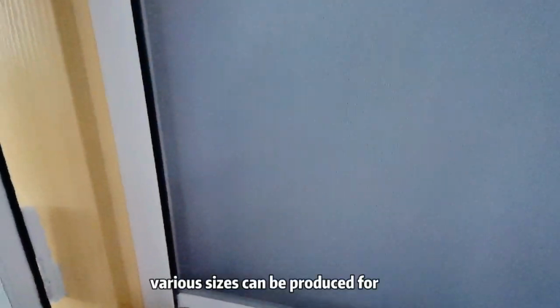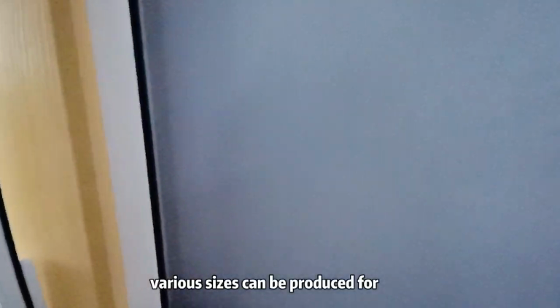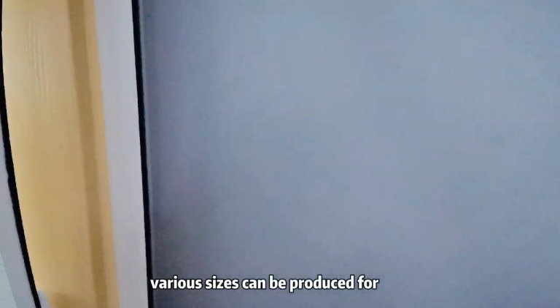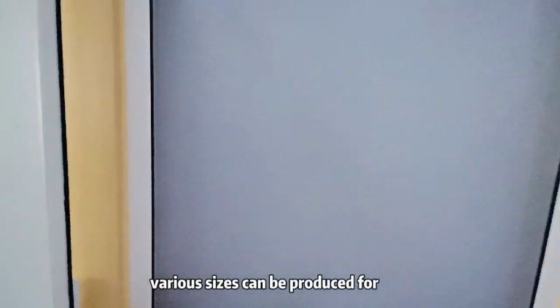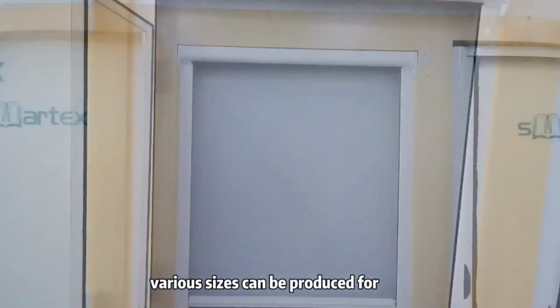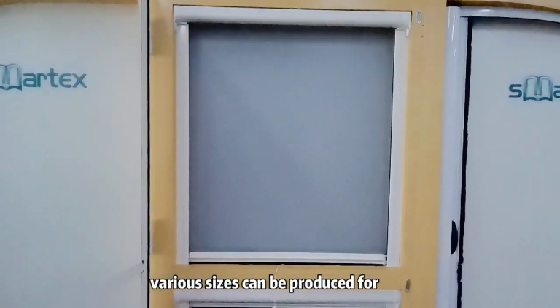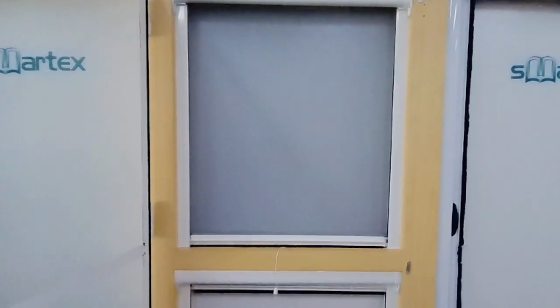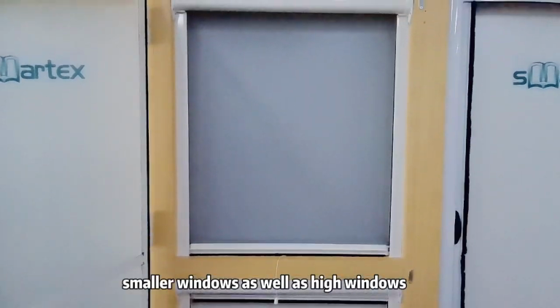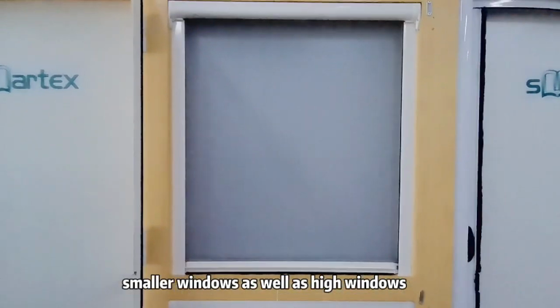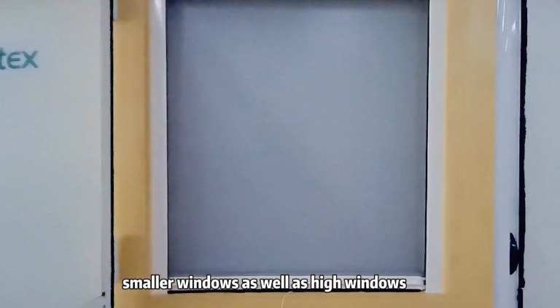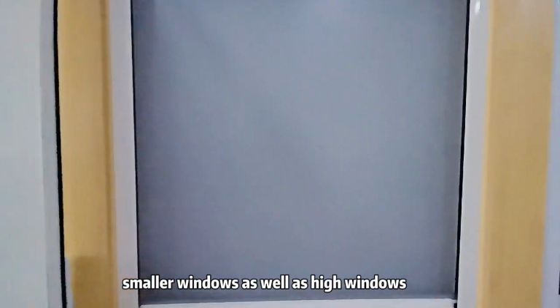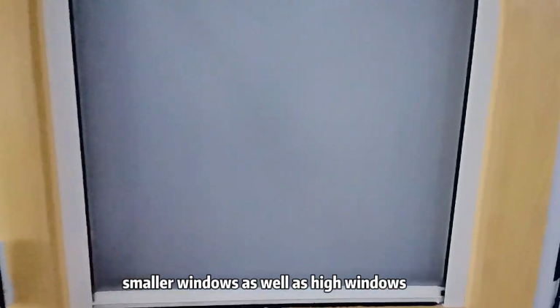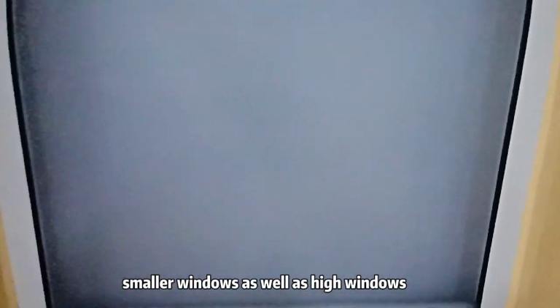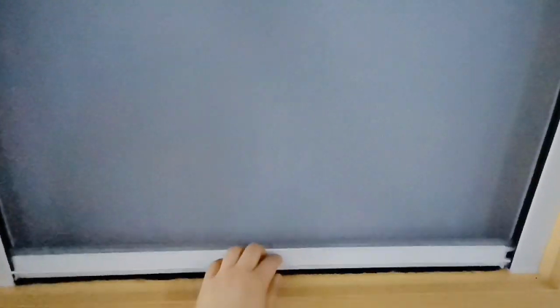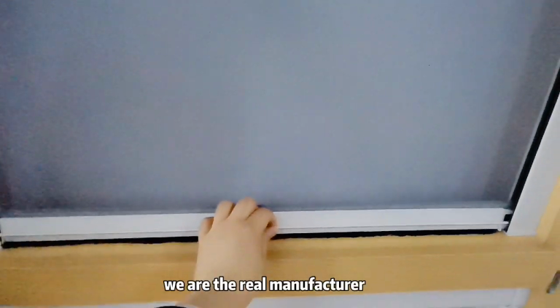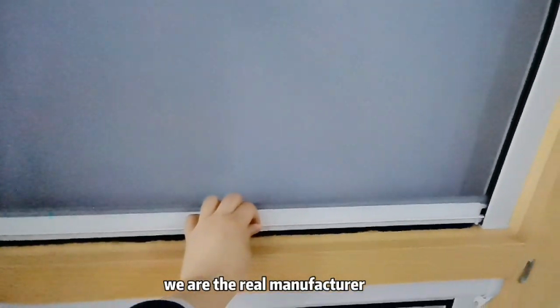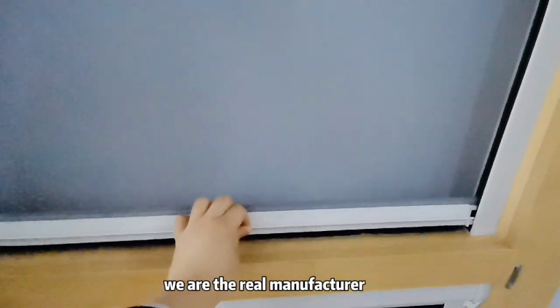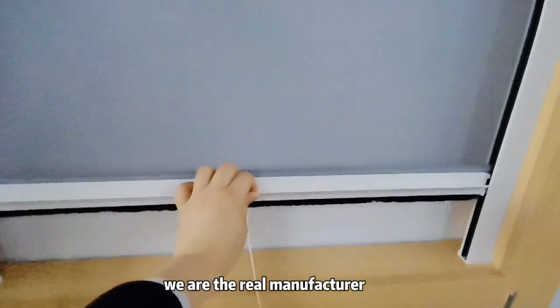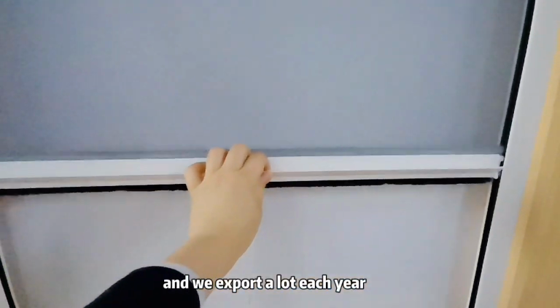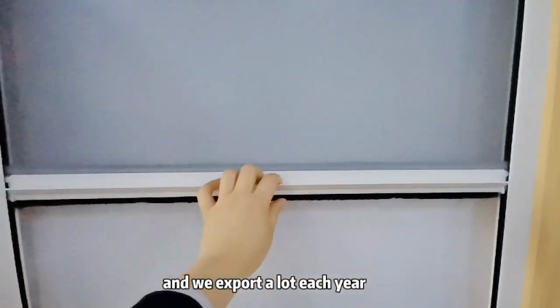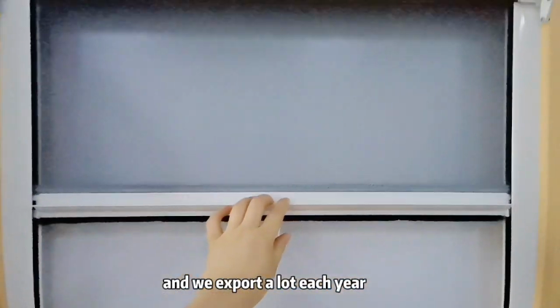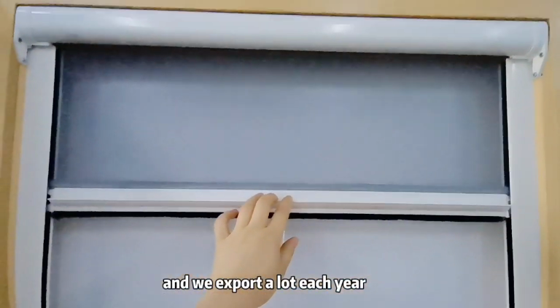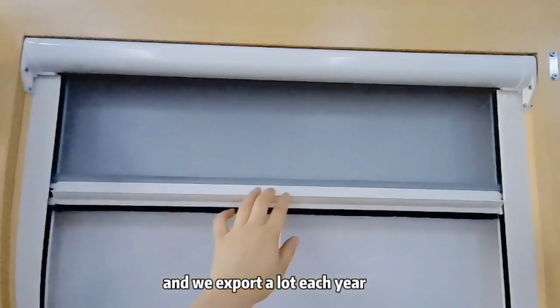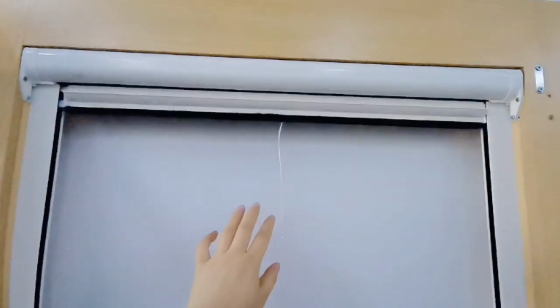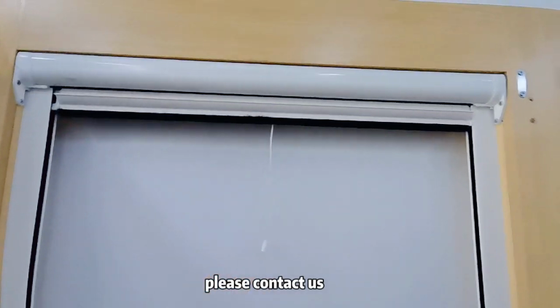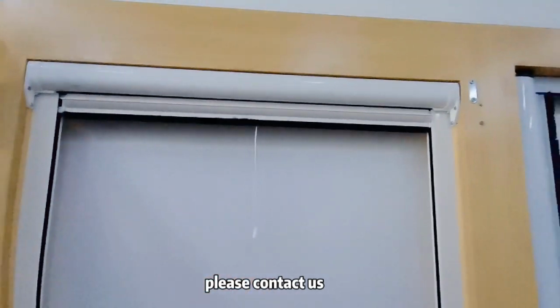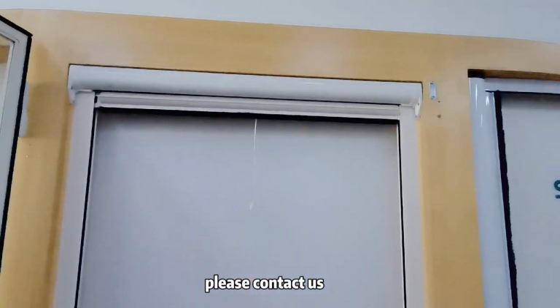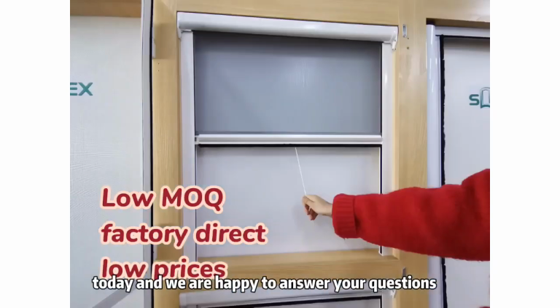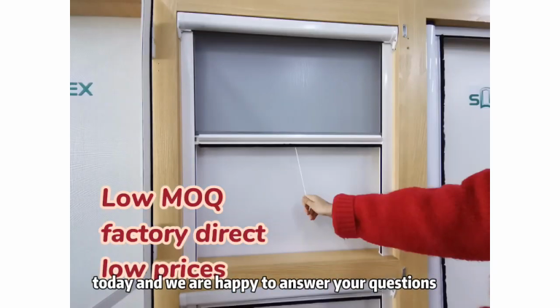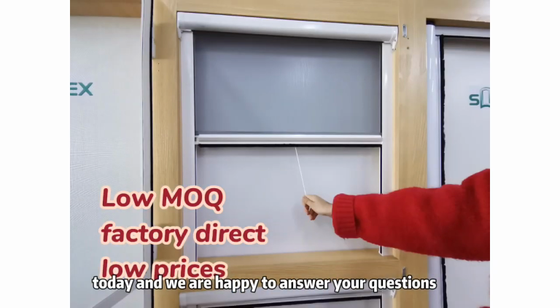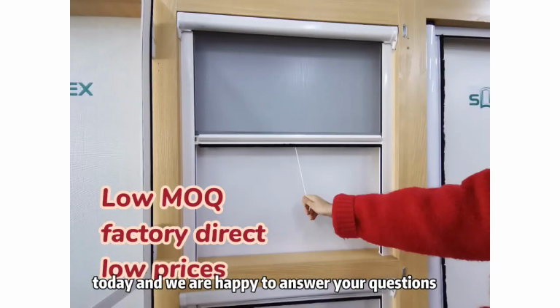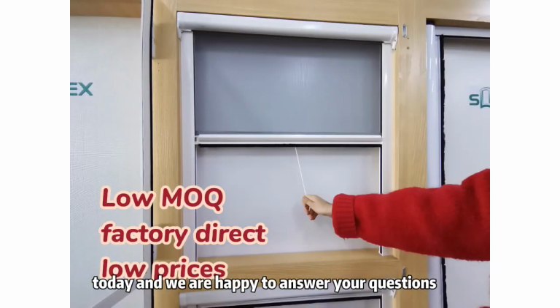Various sizes can be produced for smaller windows as well as high windows. We are the real manufacturer and we export a lot each year. Please contact us today and we are happy to answer your questions.